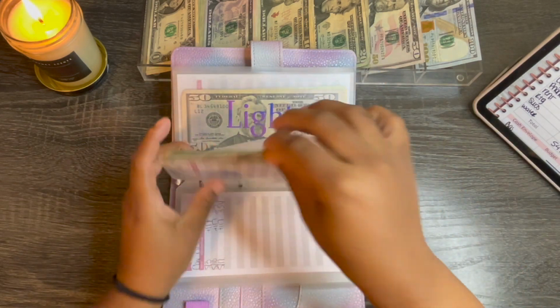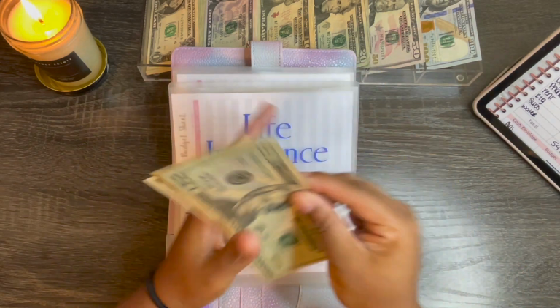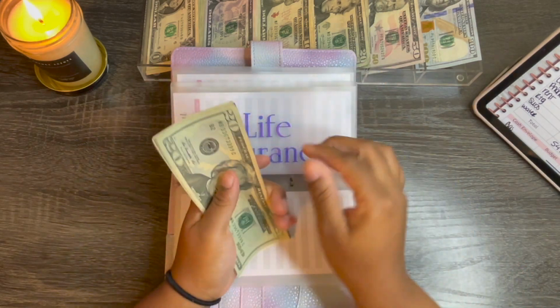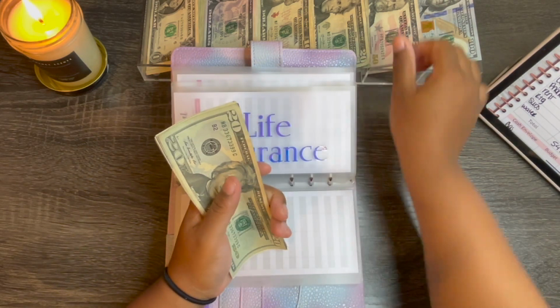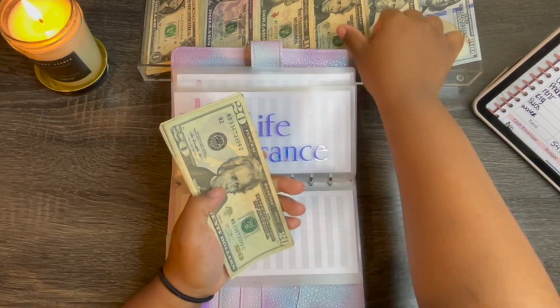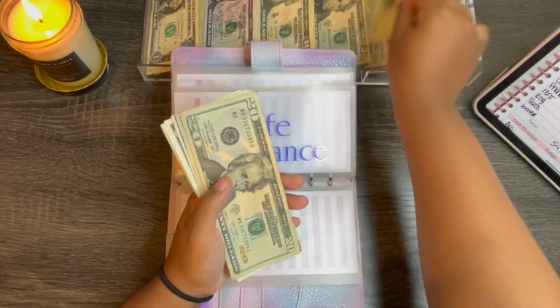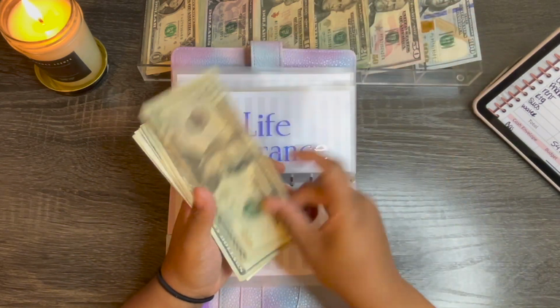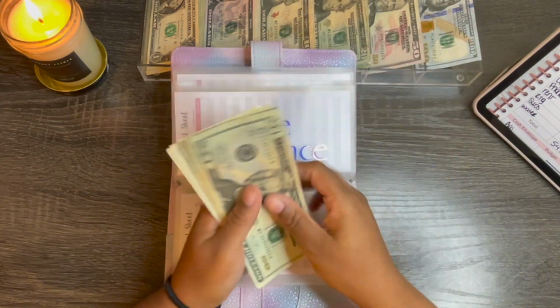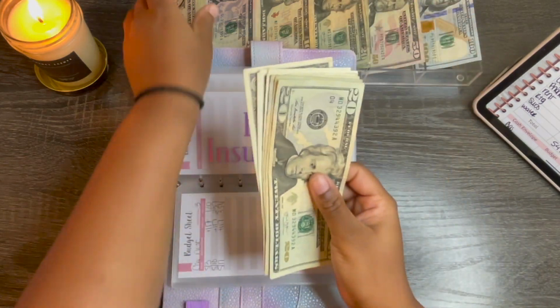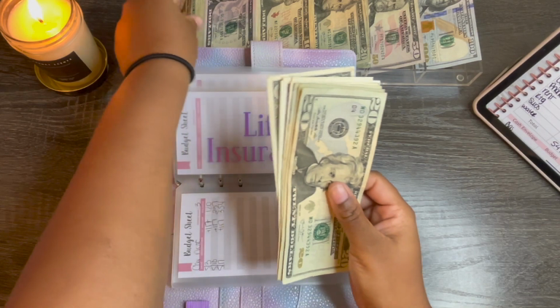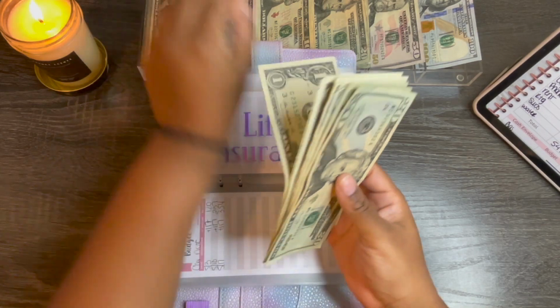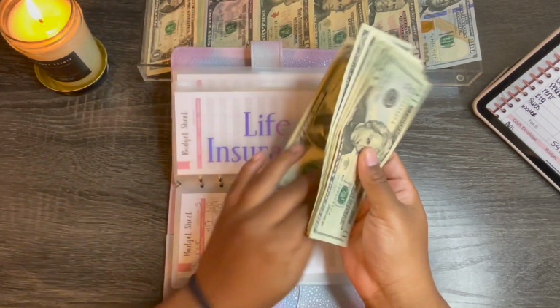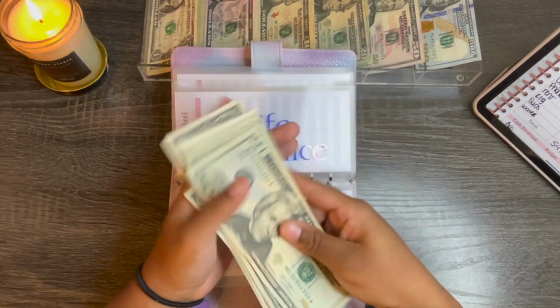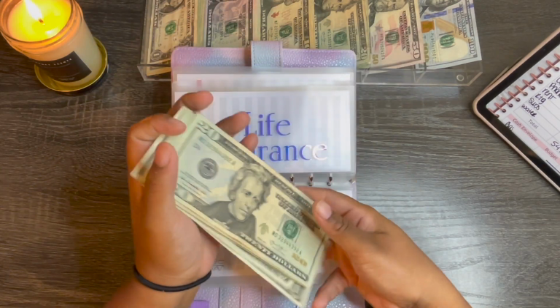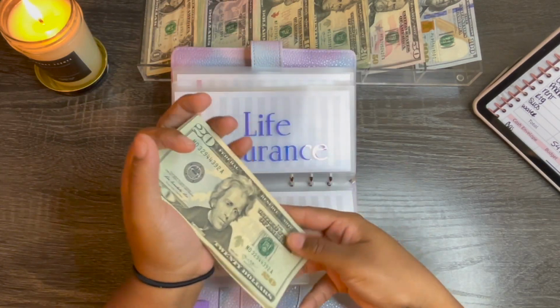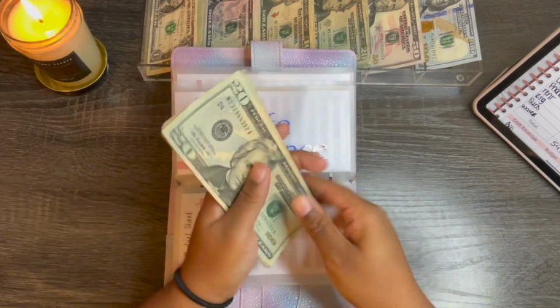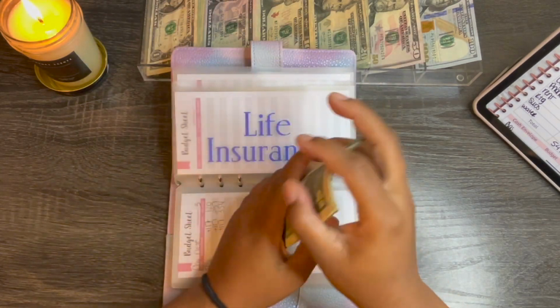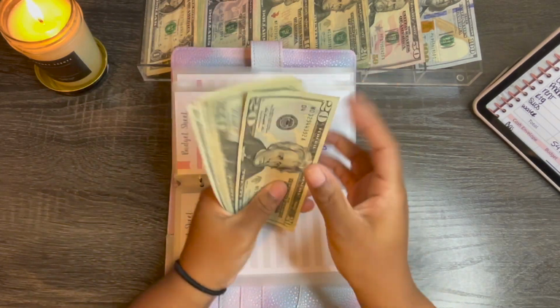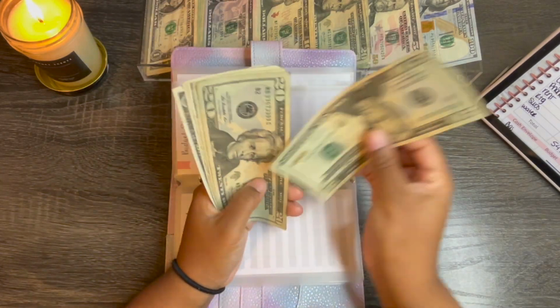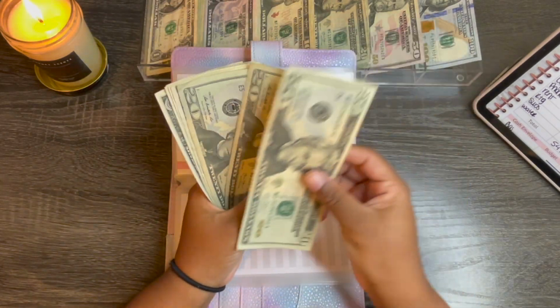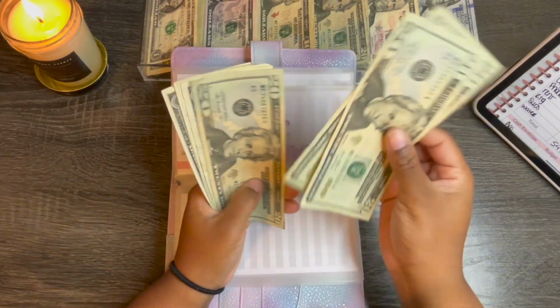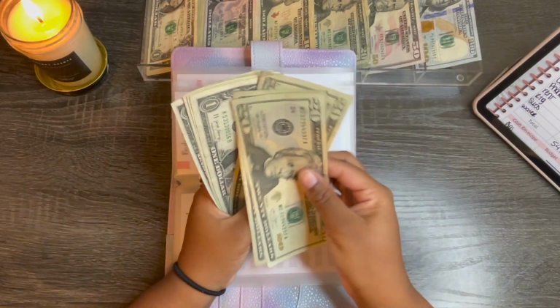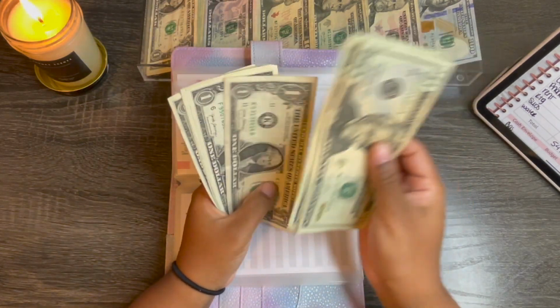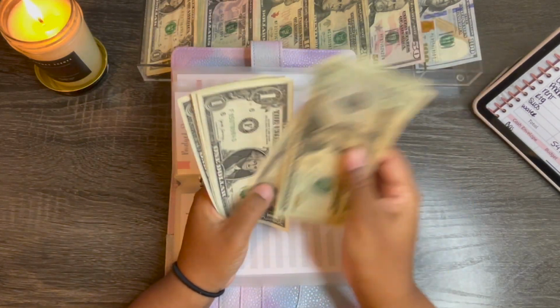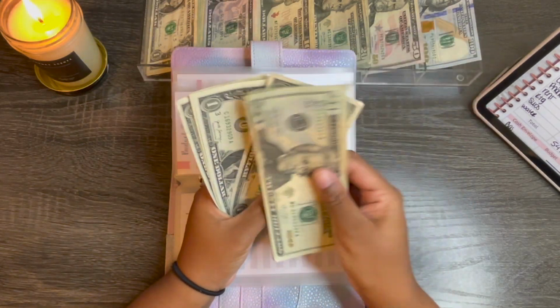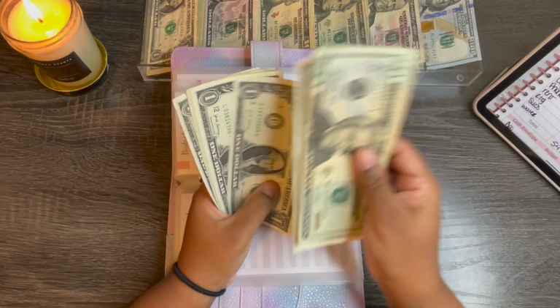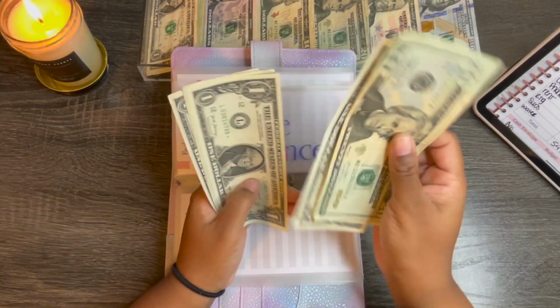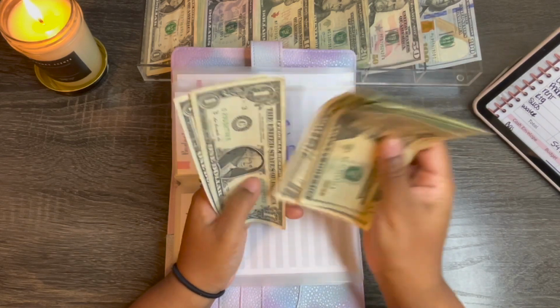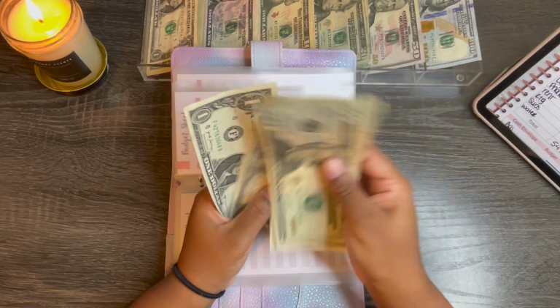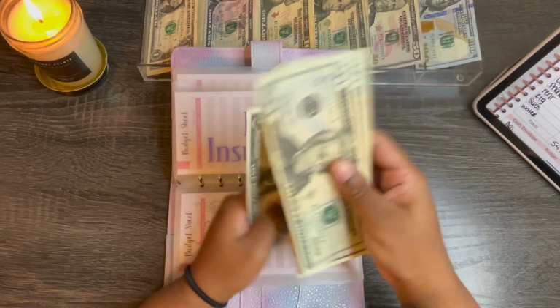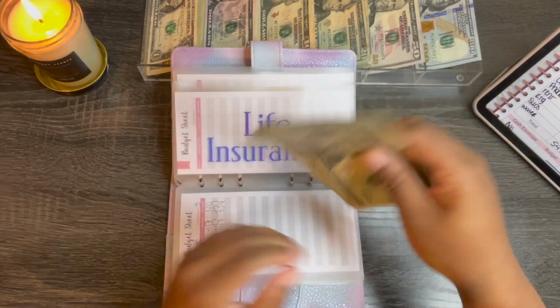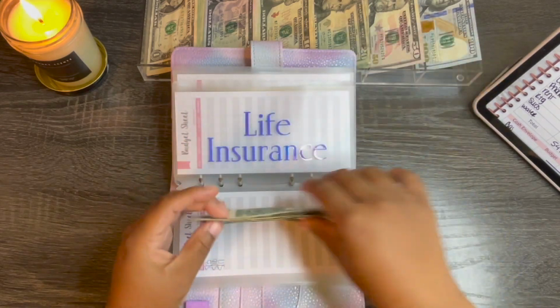Life insurance is getting $21, so it has $20, $40, $60, $1-2-3-4-5, and $66.